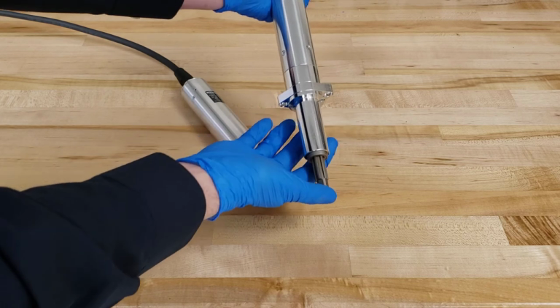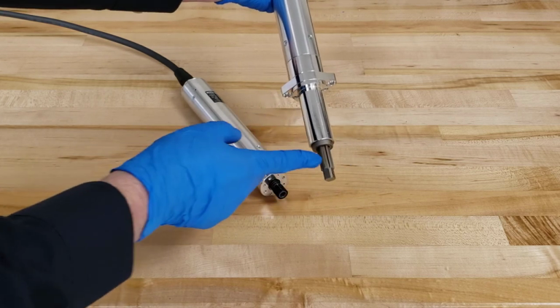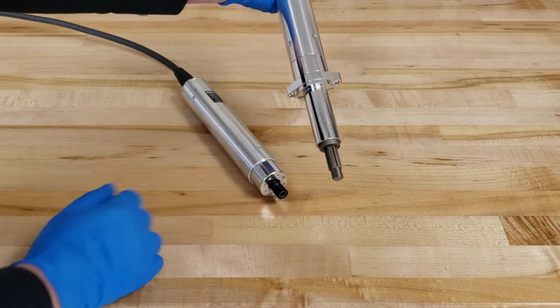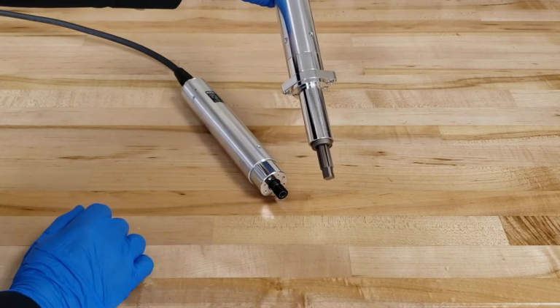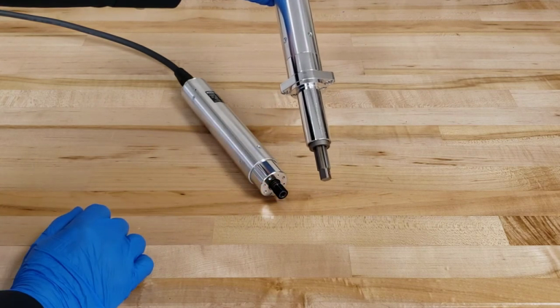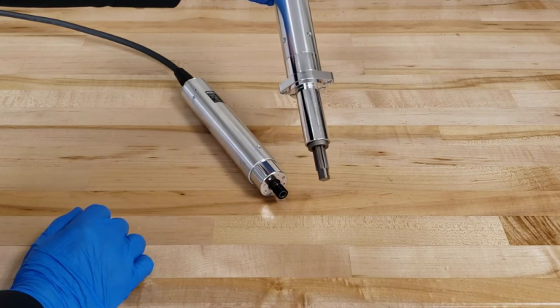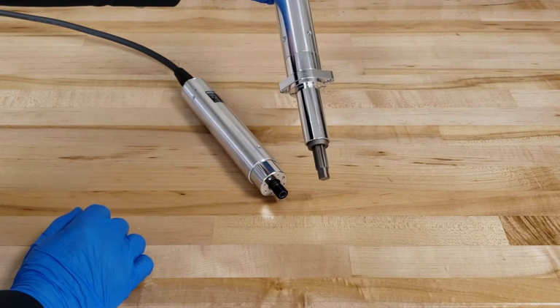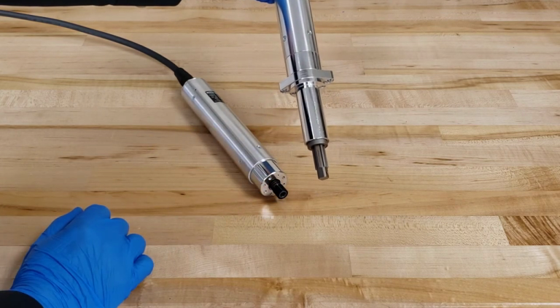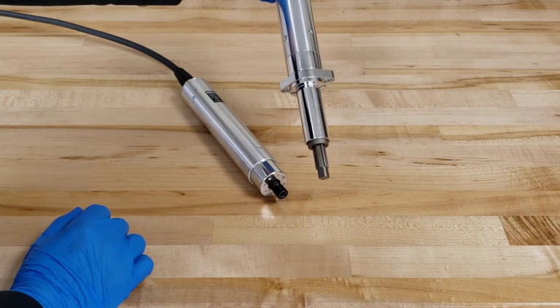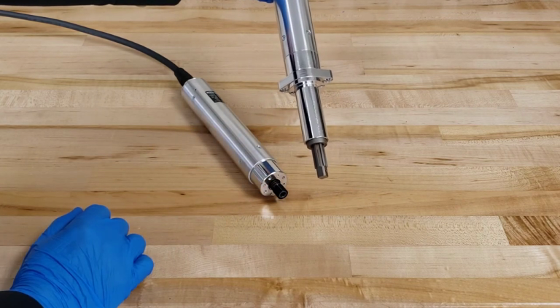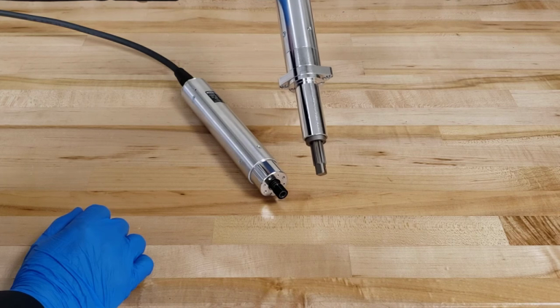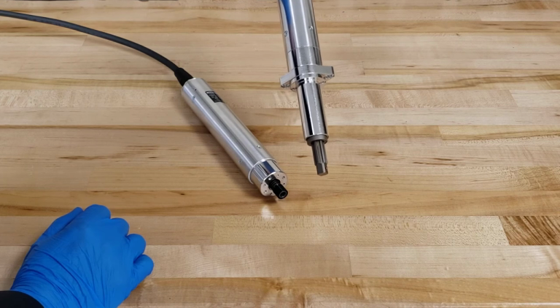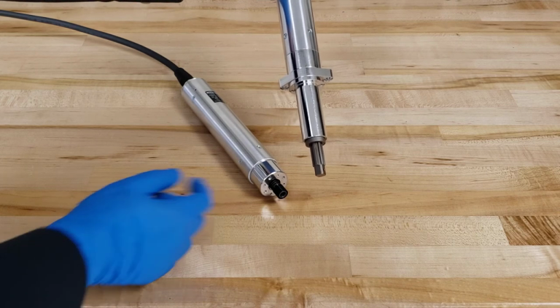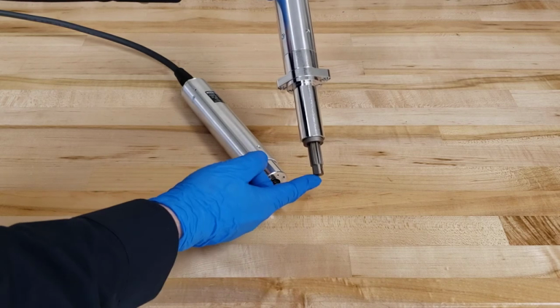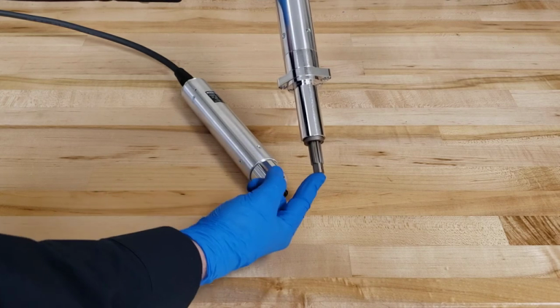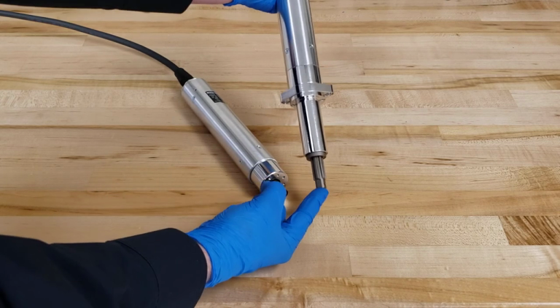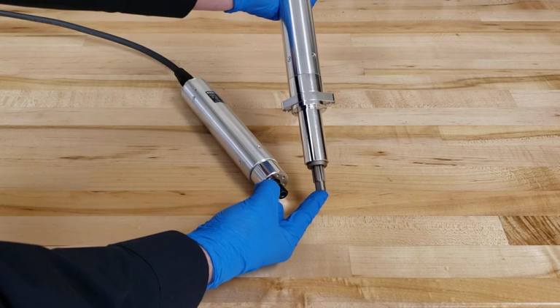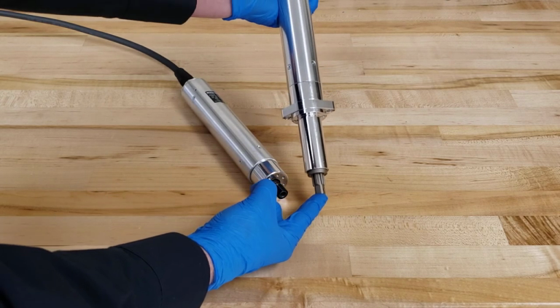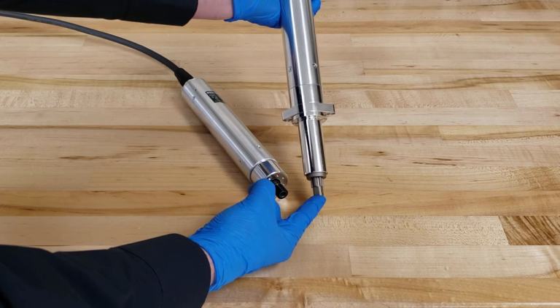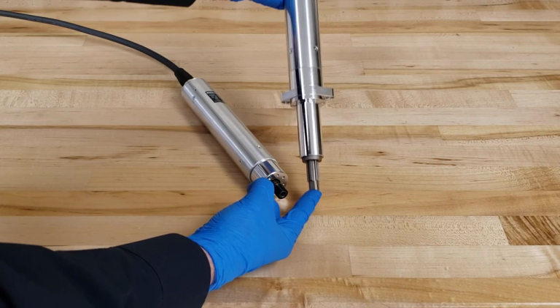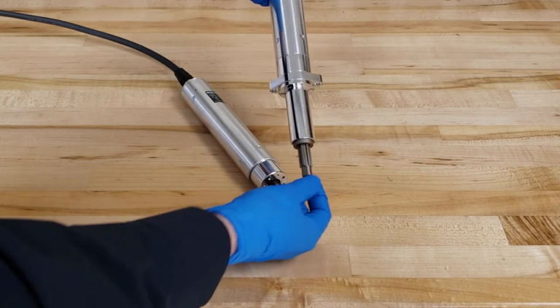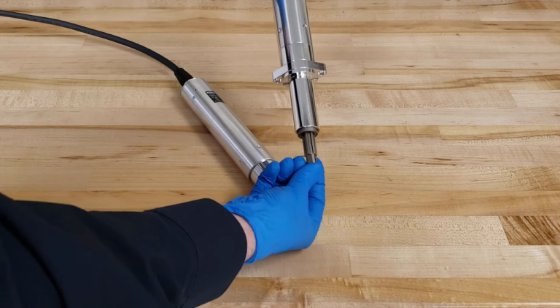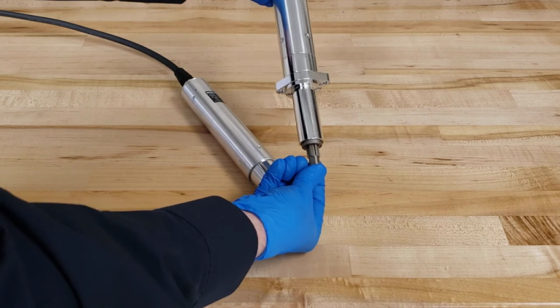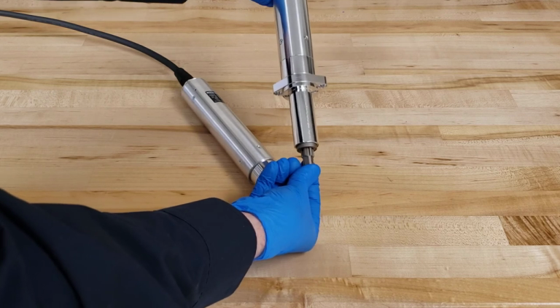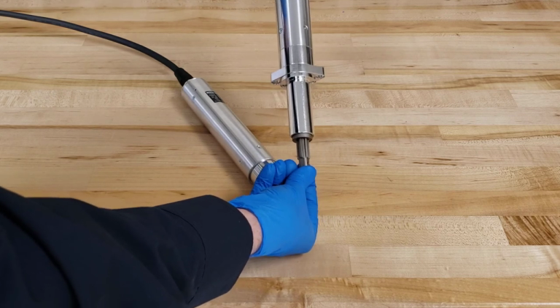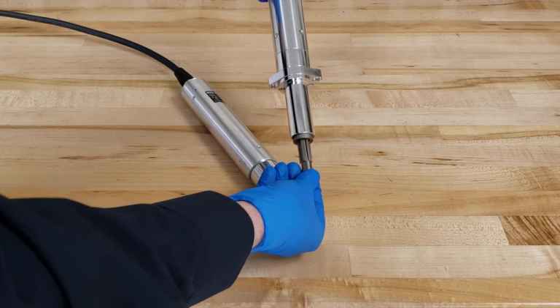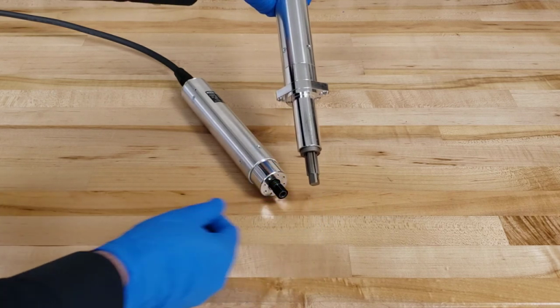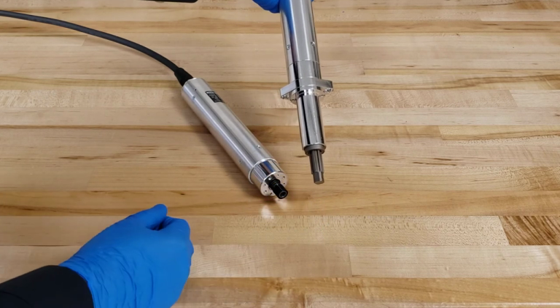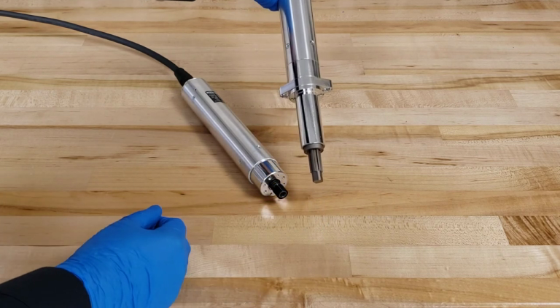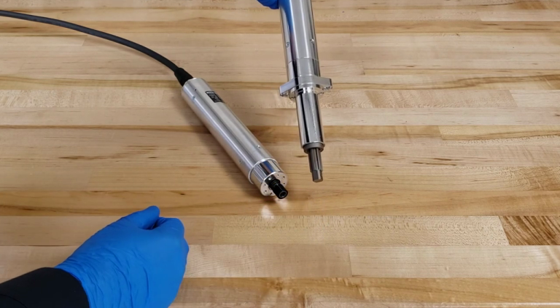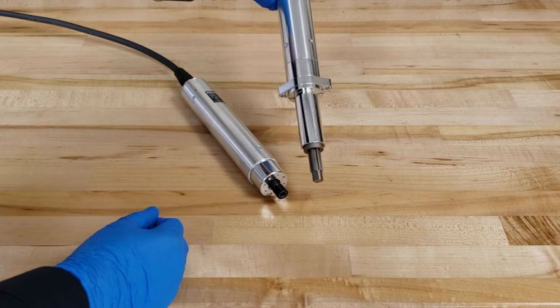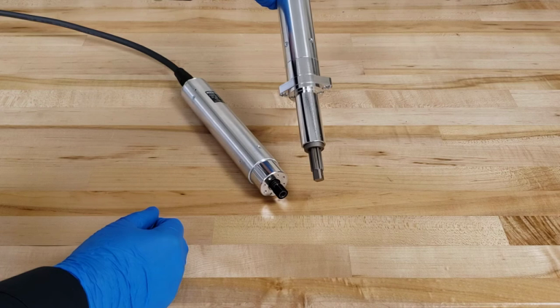This is particularly useful in a lot of robotic applications where the robot needs to index and then push down. This keeps constant pressure on the joint as it drives through the end of the fastening sequence.